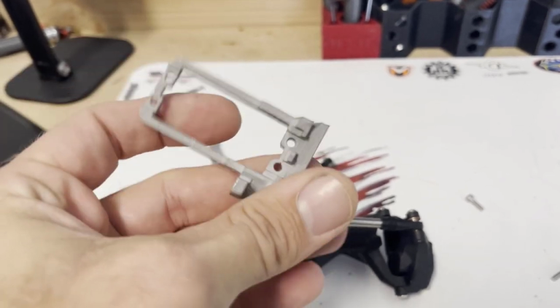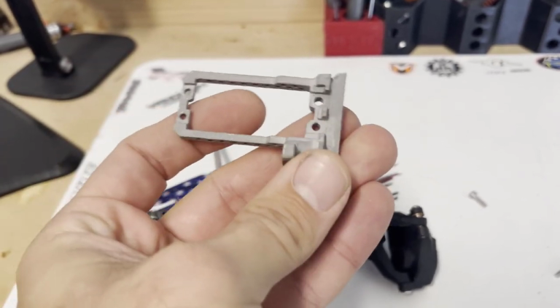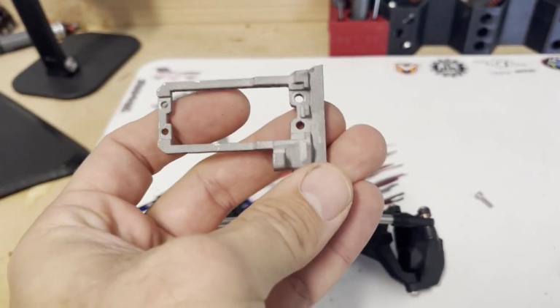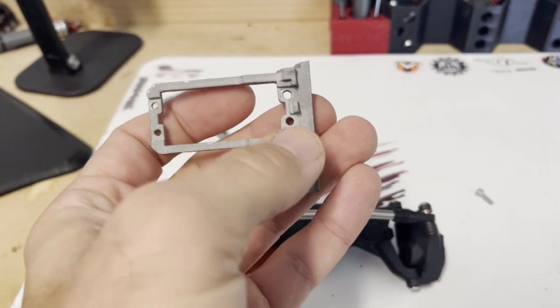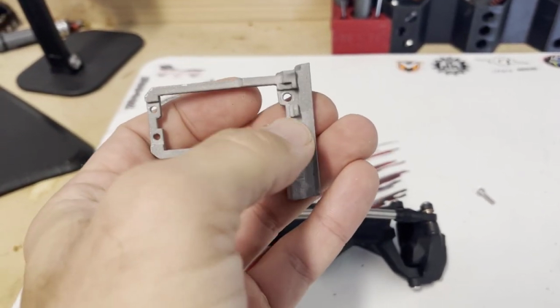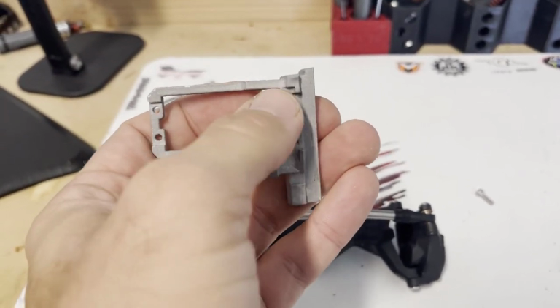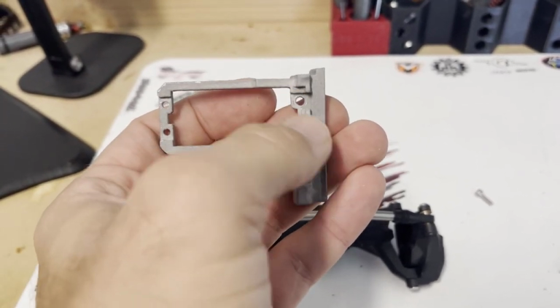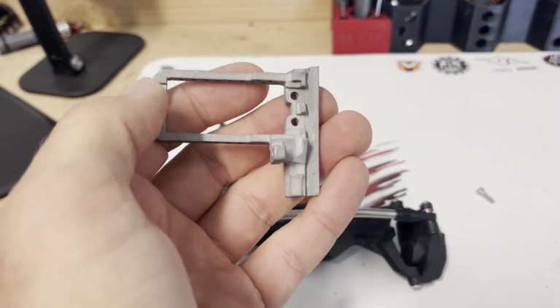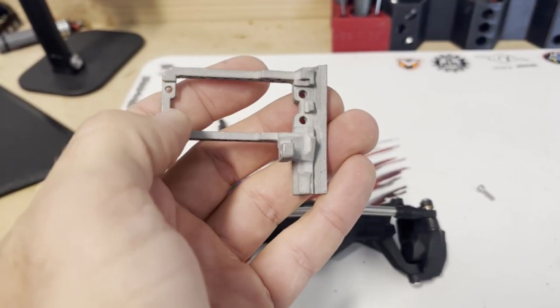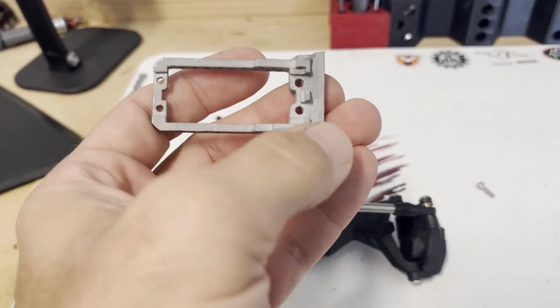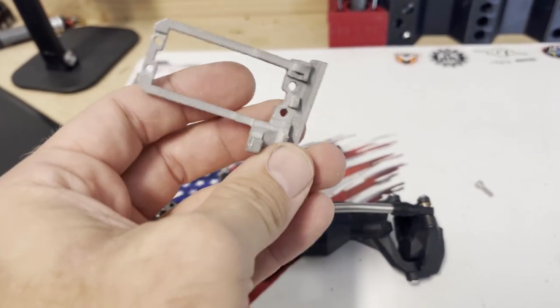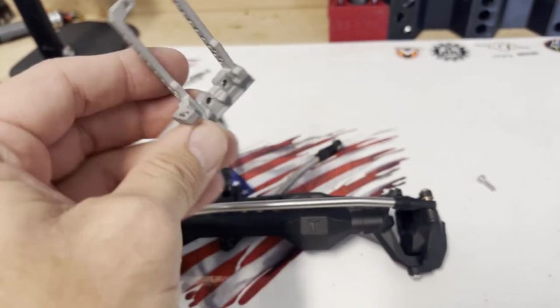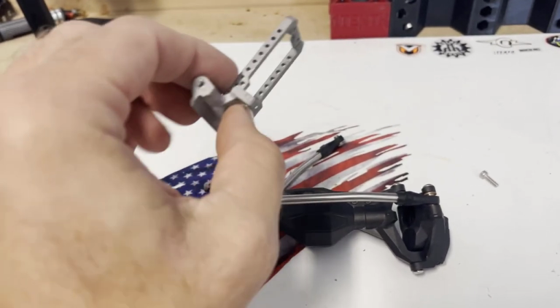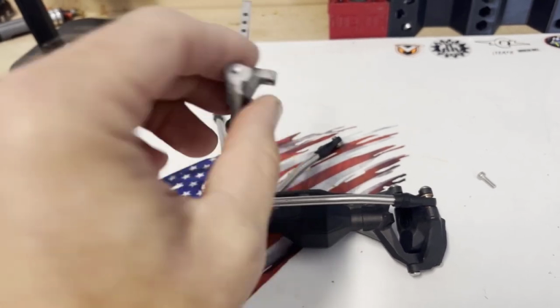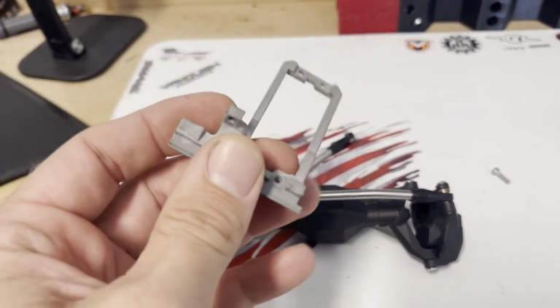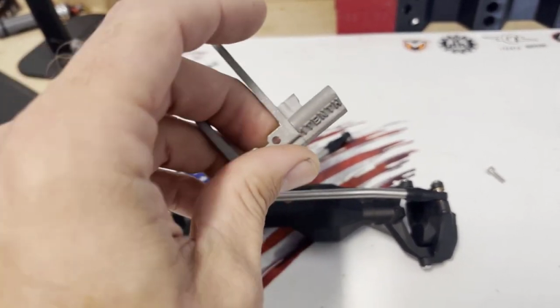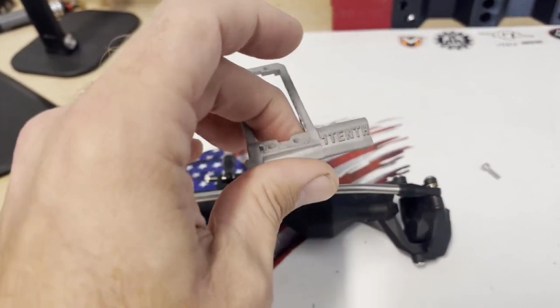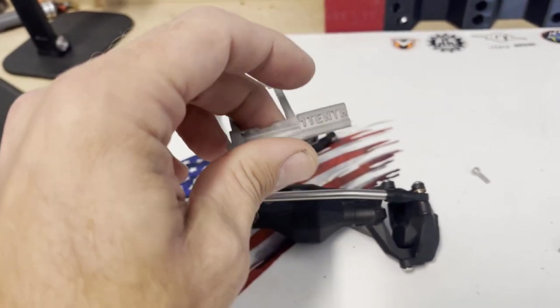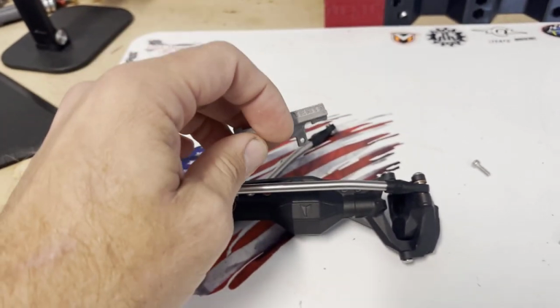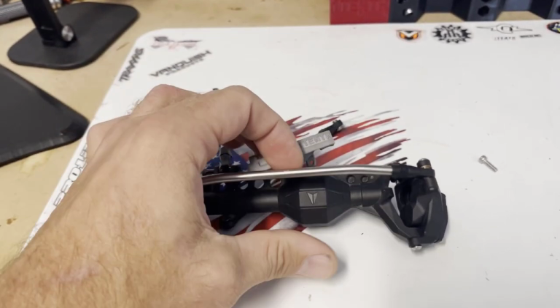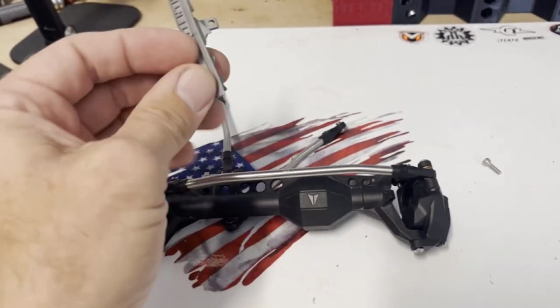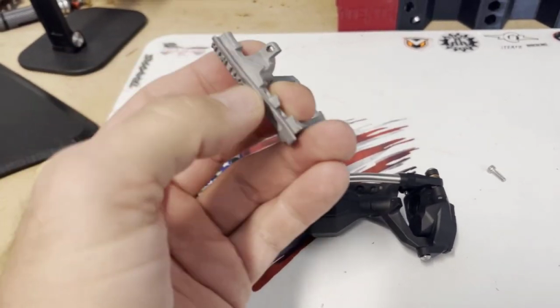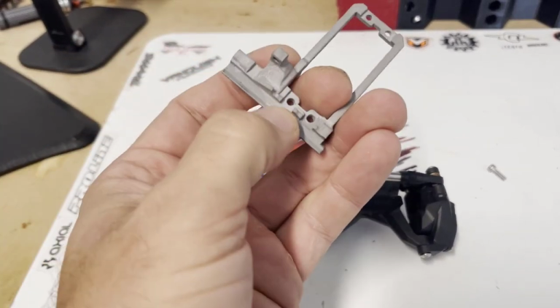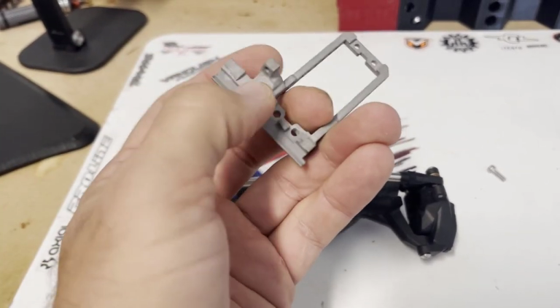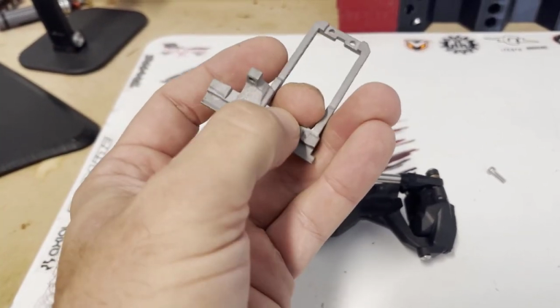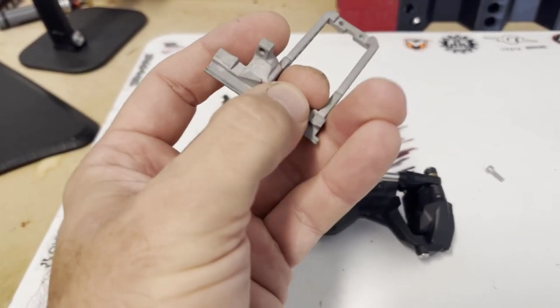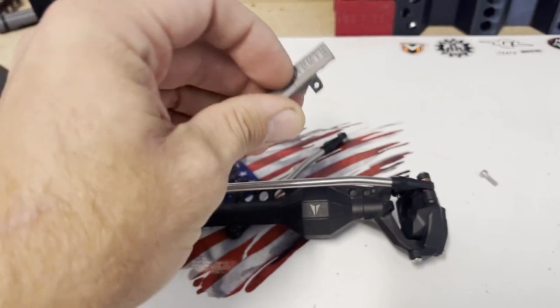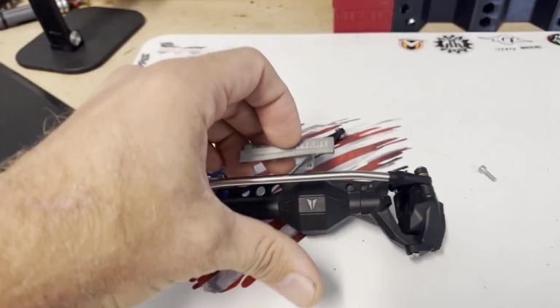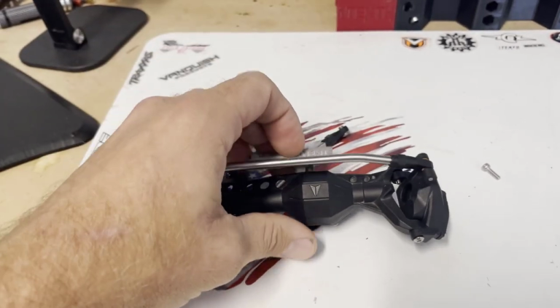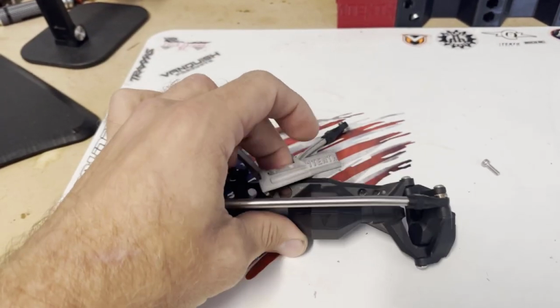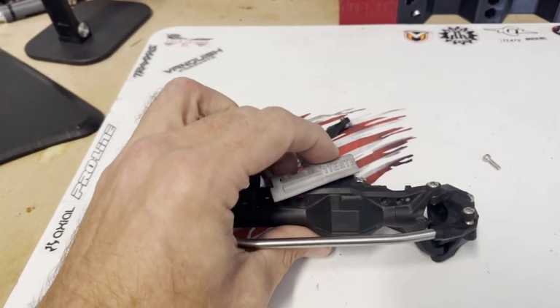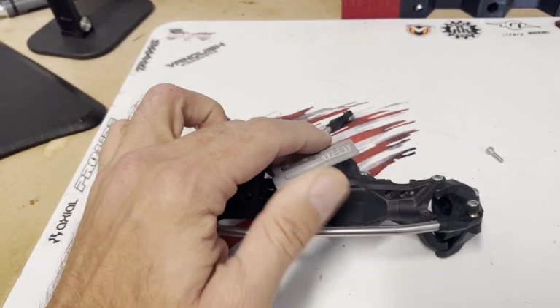One thing I would recommend is installing the servo before you install the mount. Accessing the nuts can be a bit hard once it's actually on the axle, so slap the servo in and at least get the front two tightened before you go and put it on the axle.